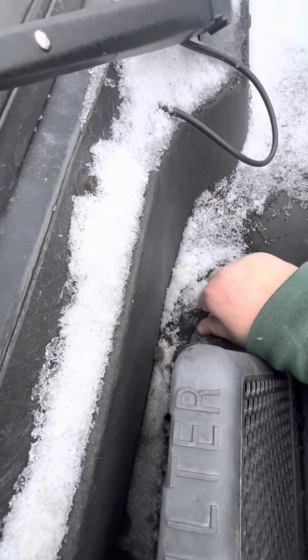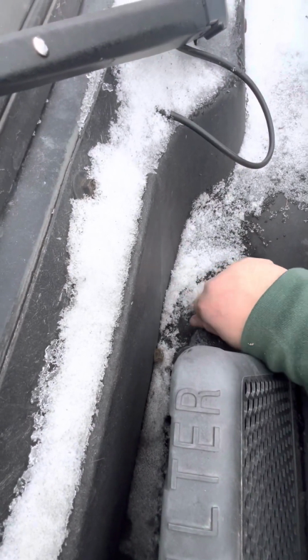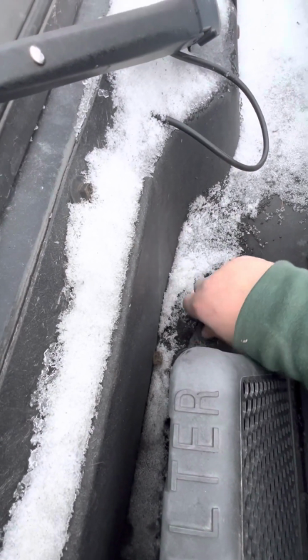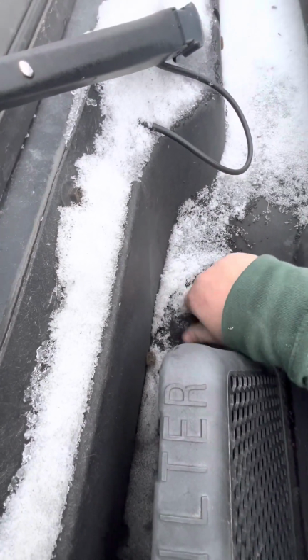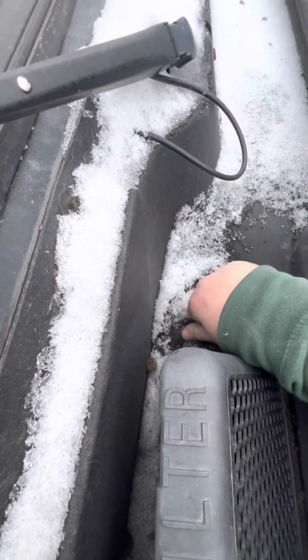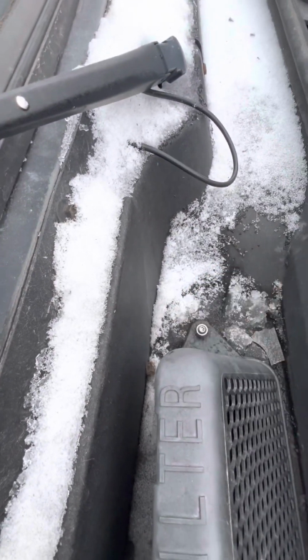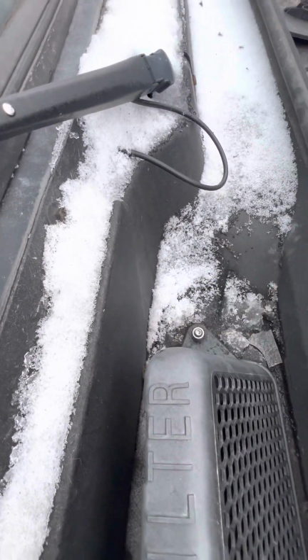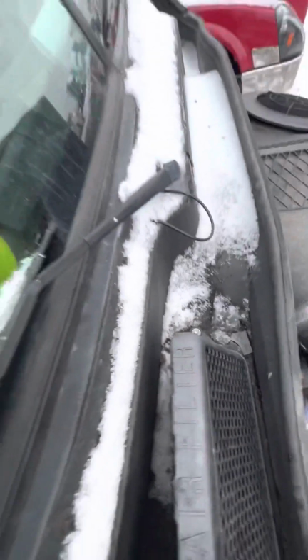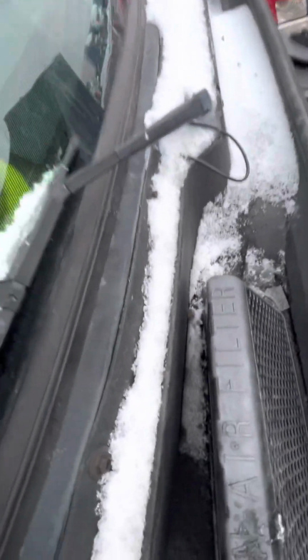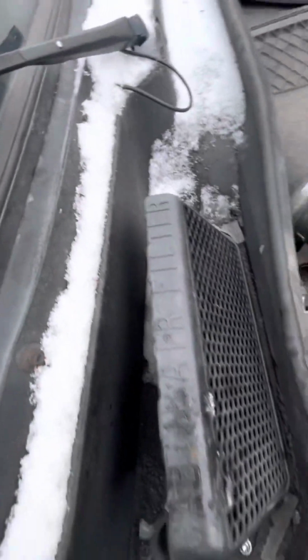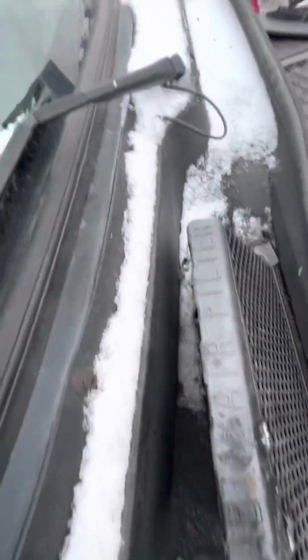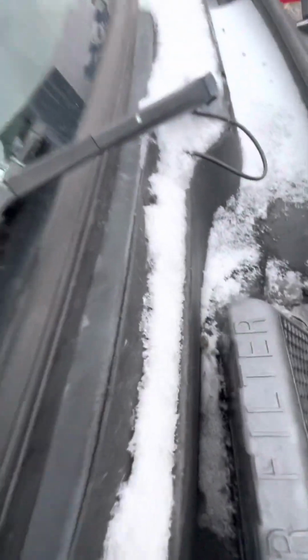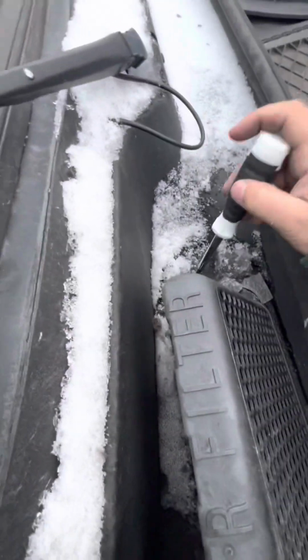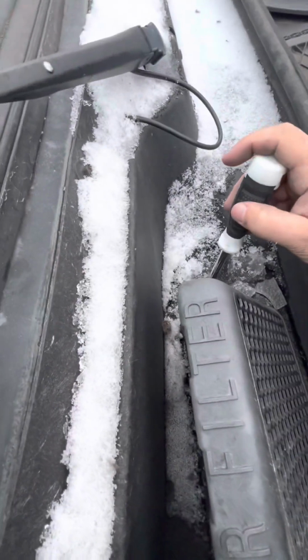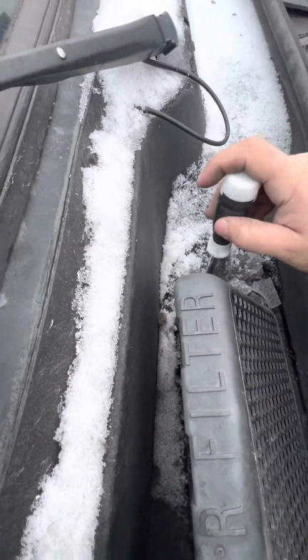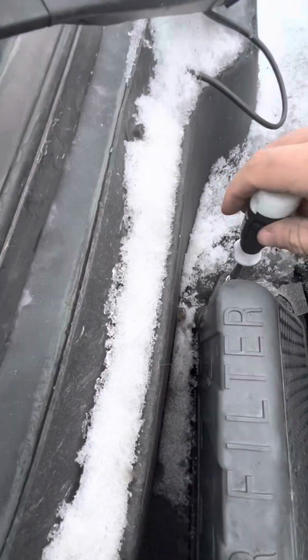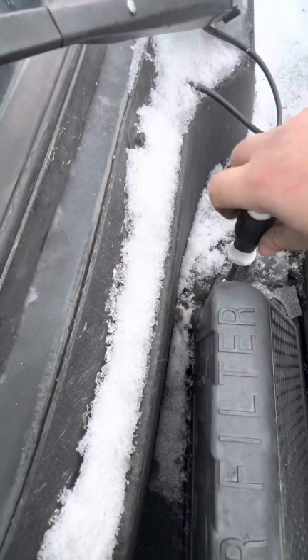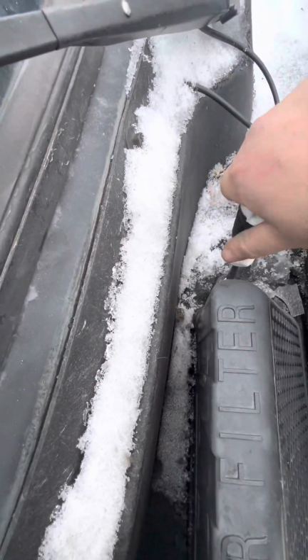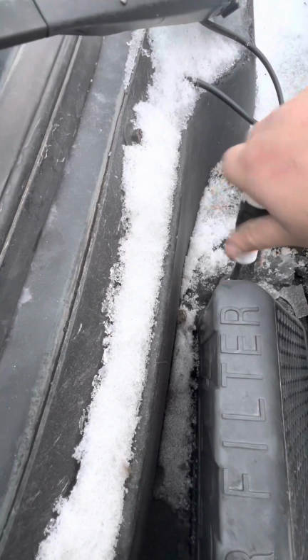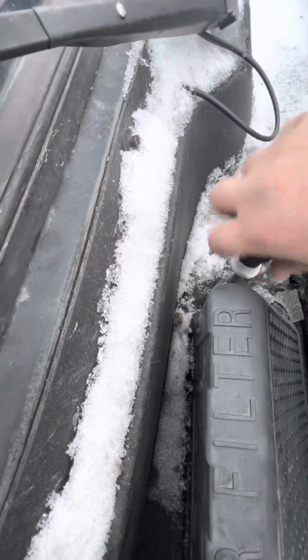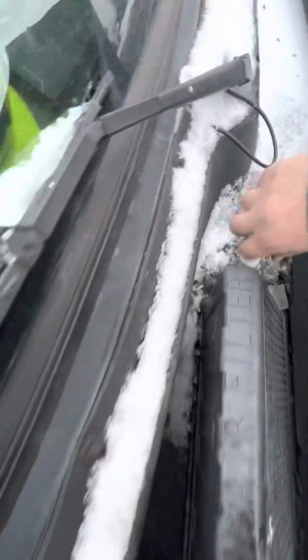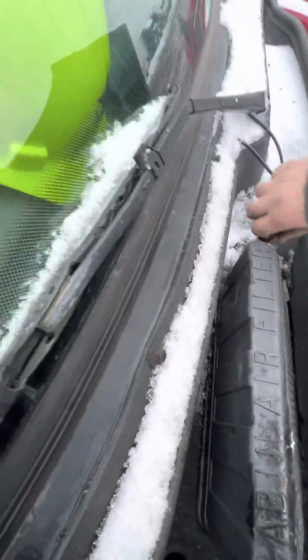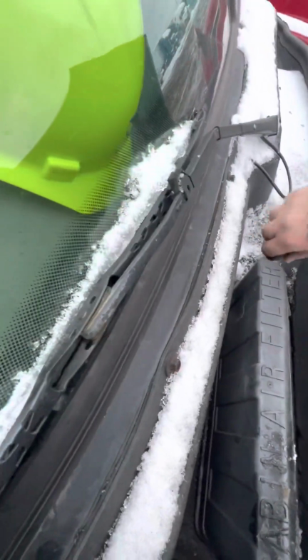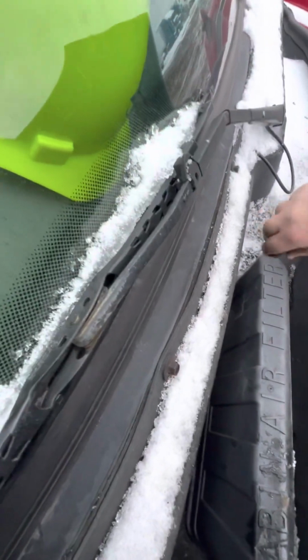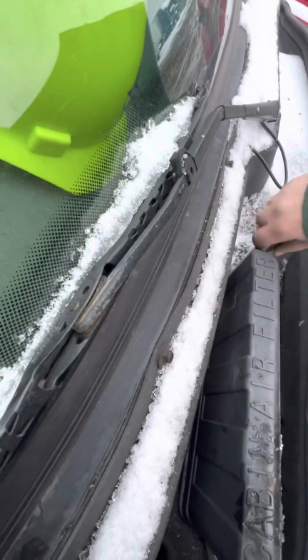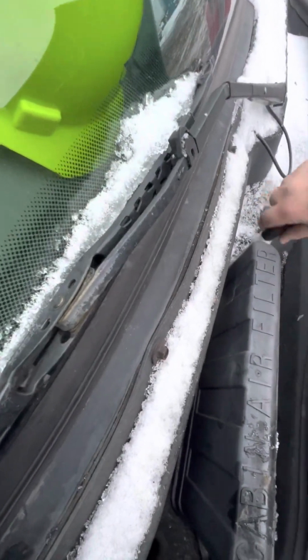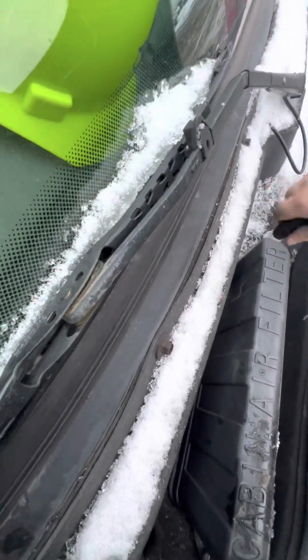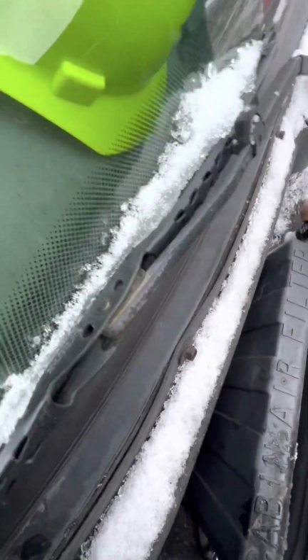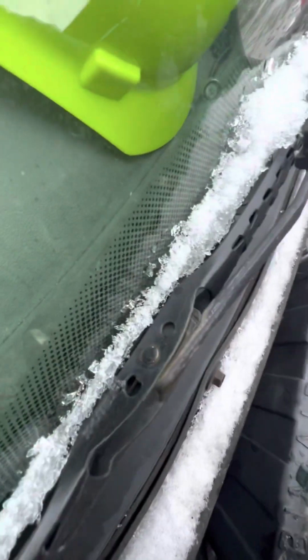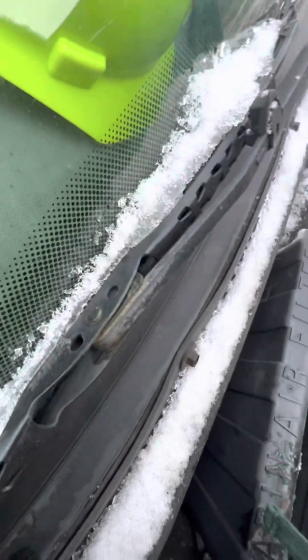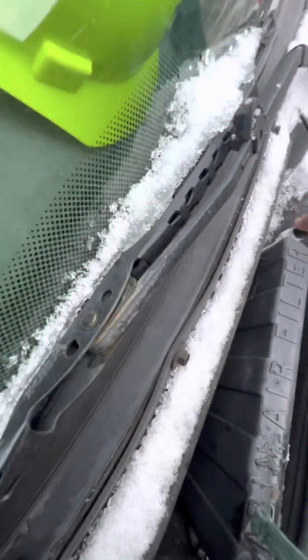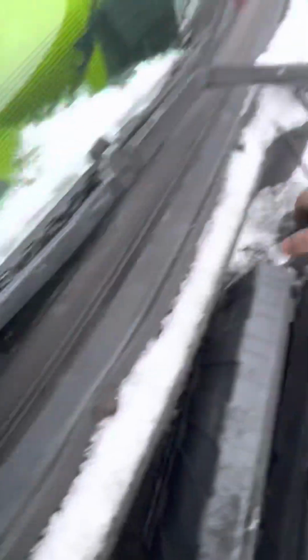Pretty easy, pretty easy day. Just changing this — hopefully it changes the airflow, because the airflow literally just did not blow air like it used to.